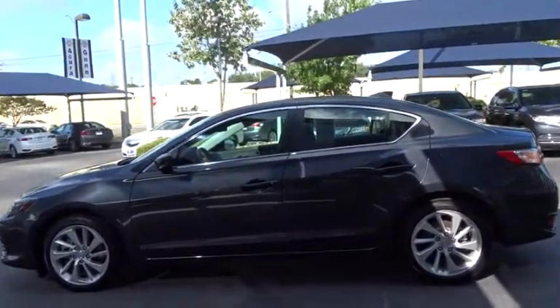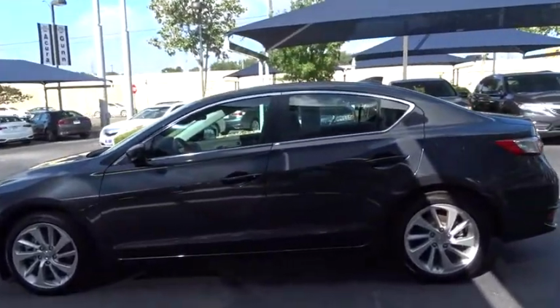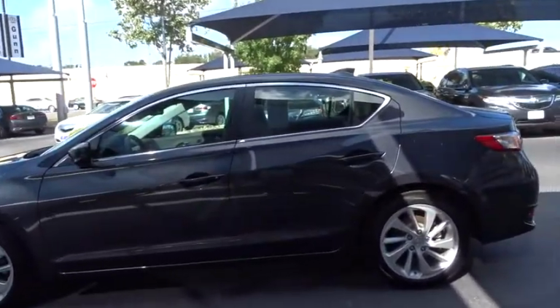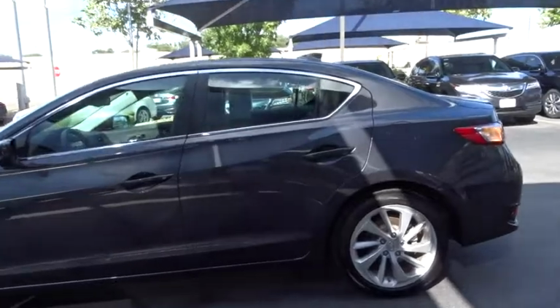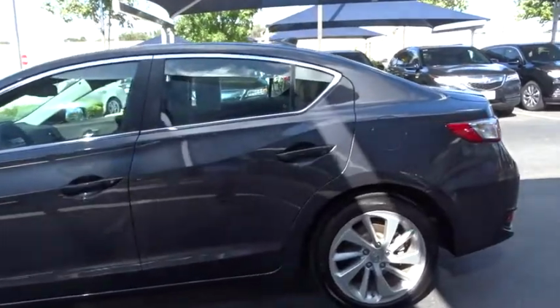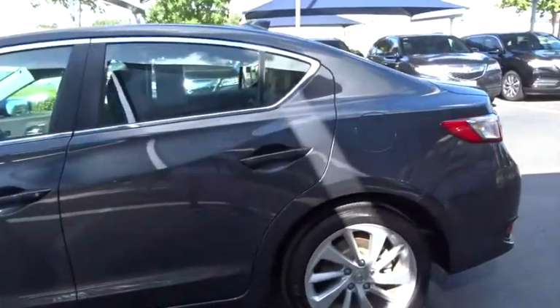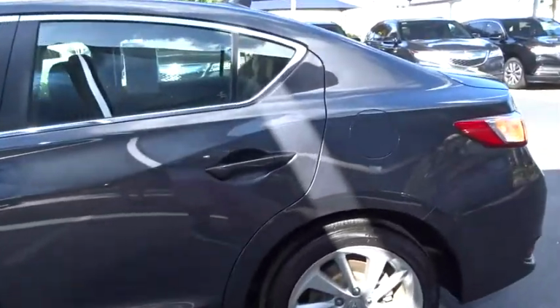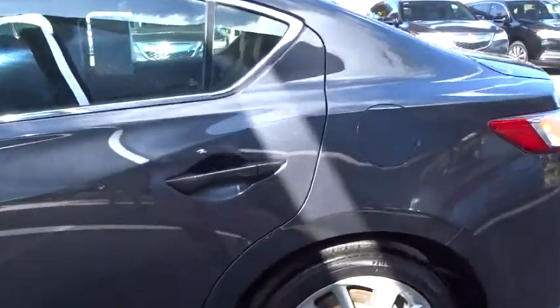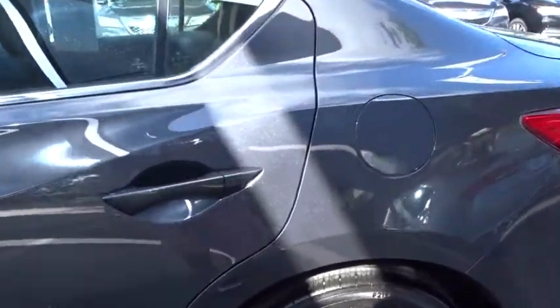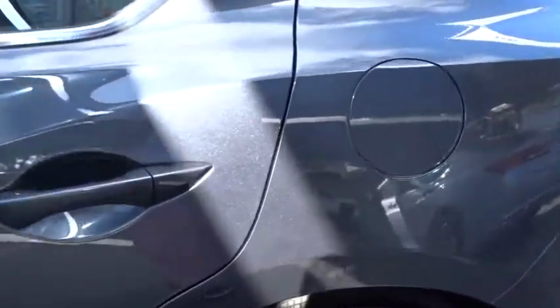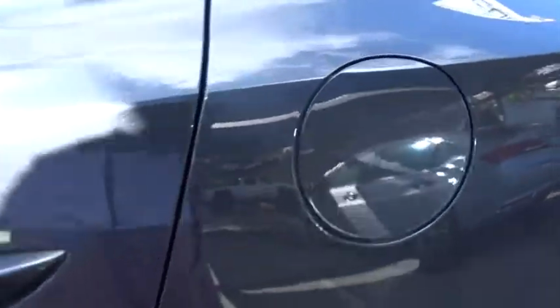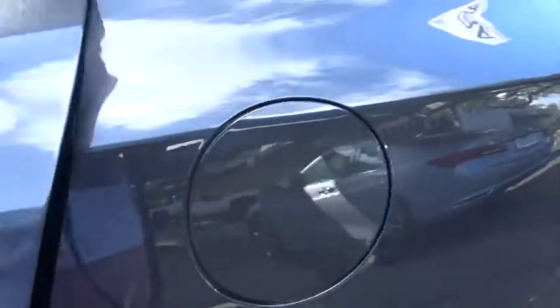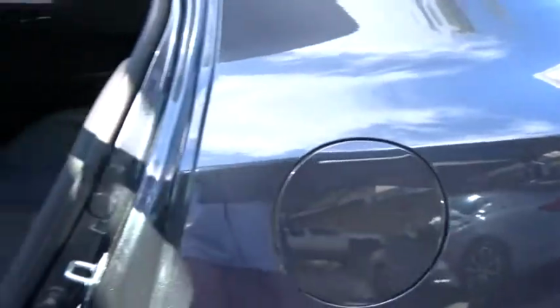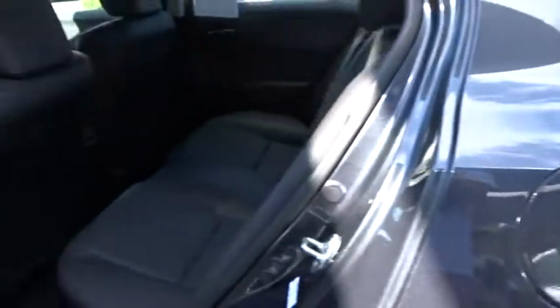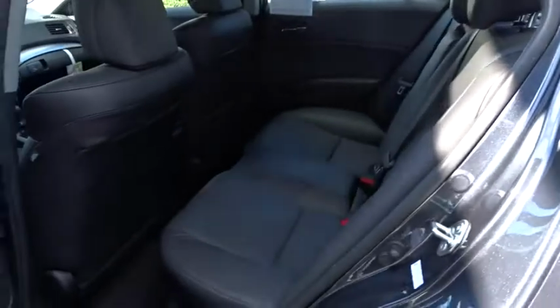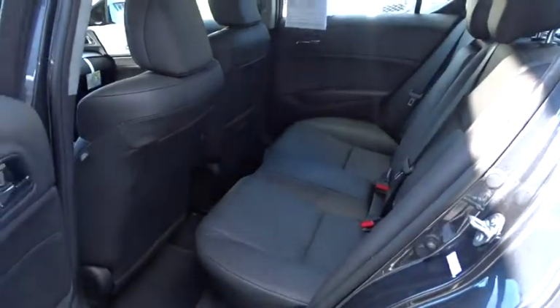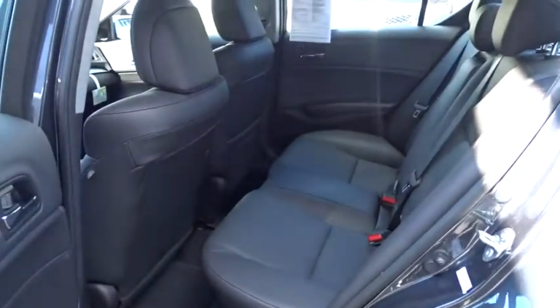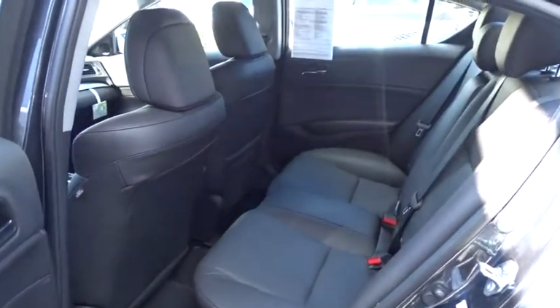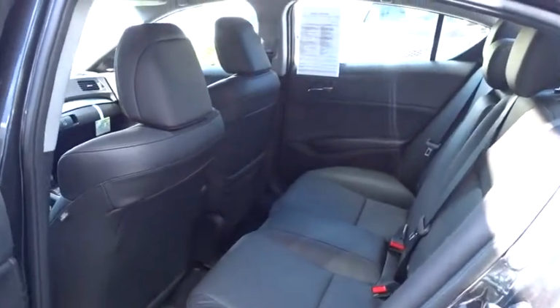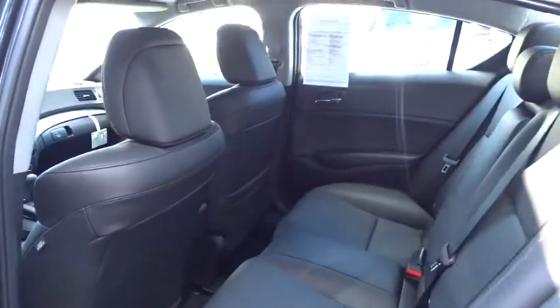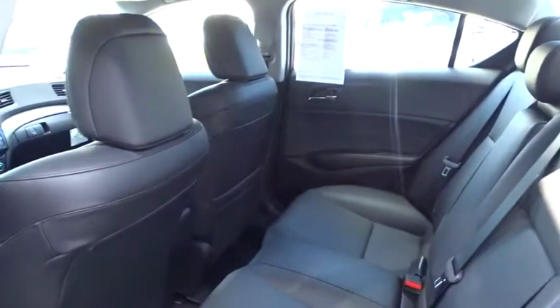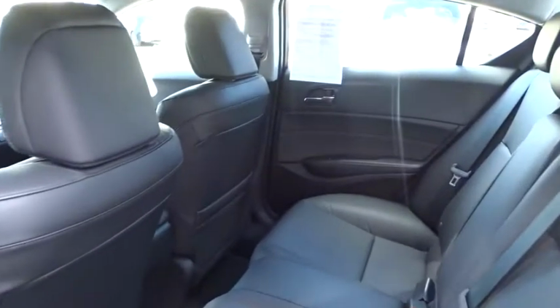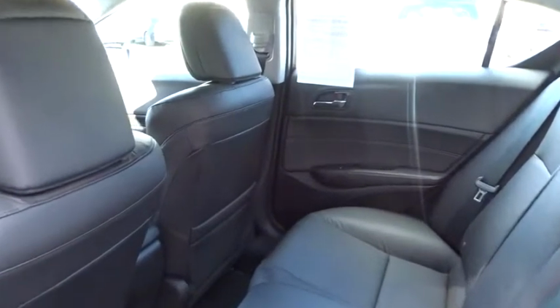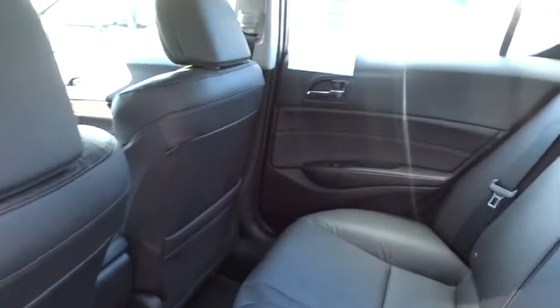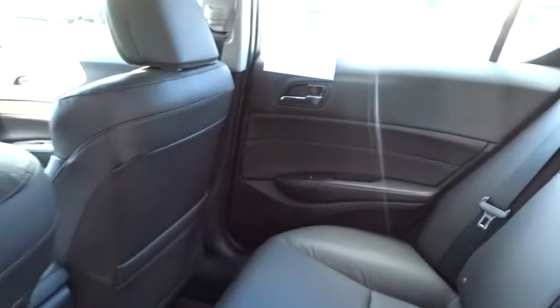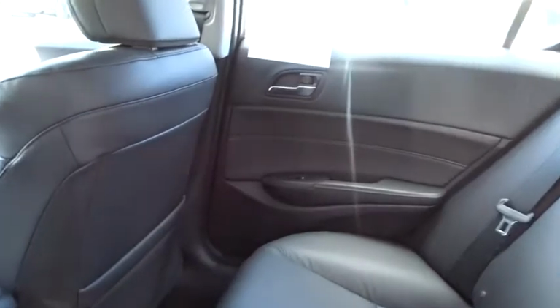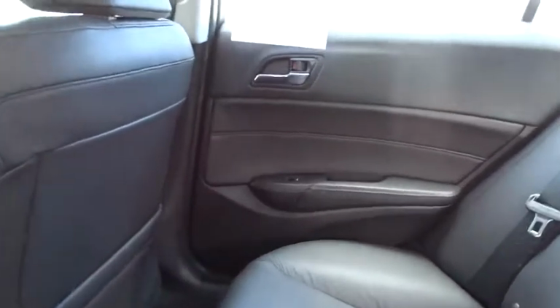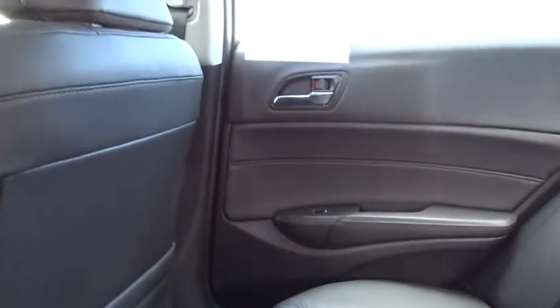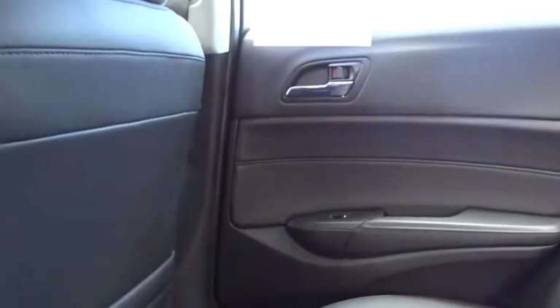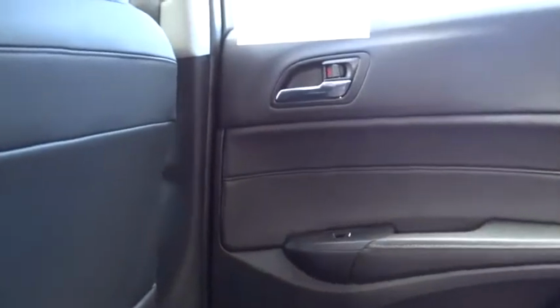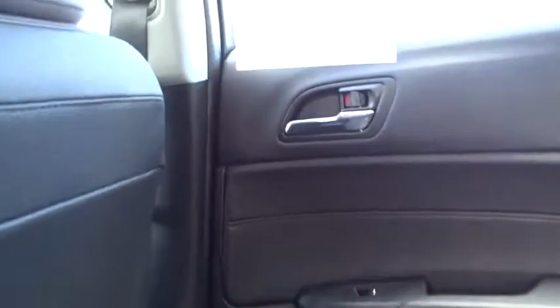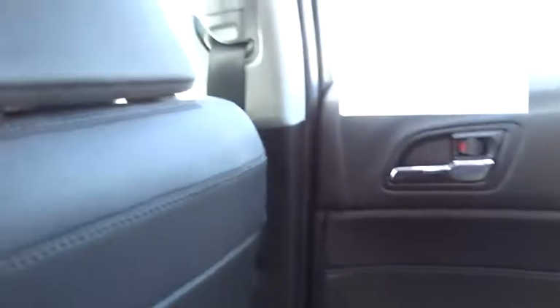Traction control, stability control, navigation system, steering wheel audio control, keyless entry, backup camera, power passenger seat, anti-lock braking system, Bluetooth, leather-wrapped steering wheel, moonroof, power steering, adjustable steering wheel.